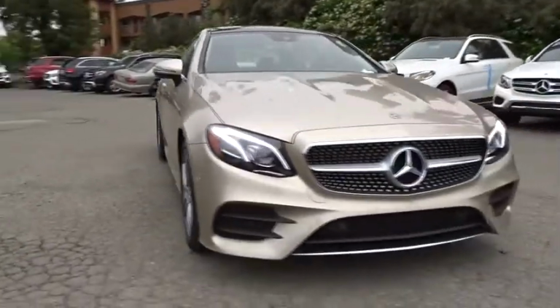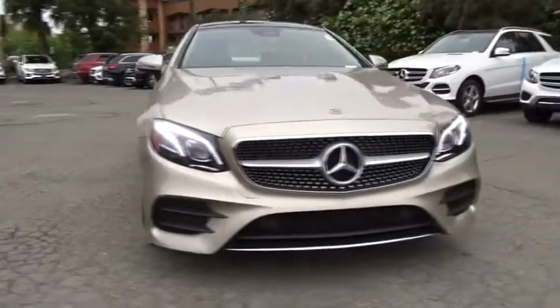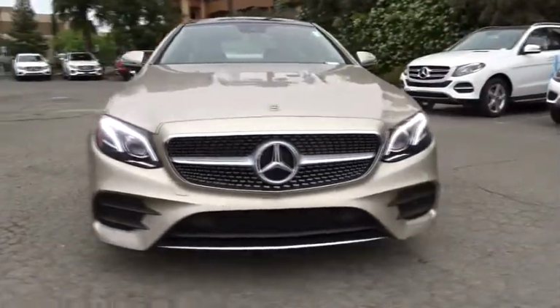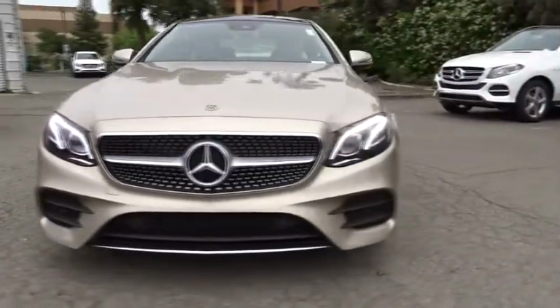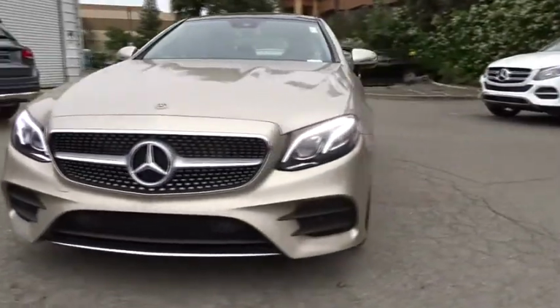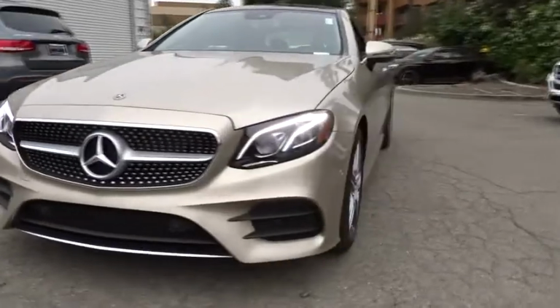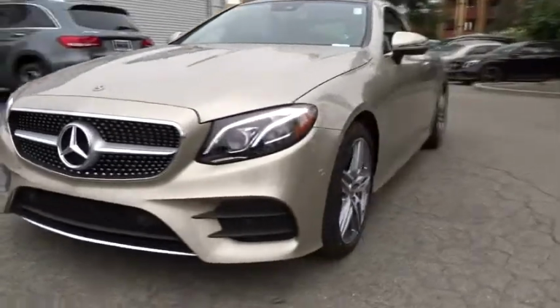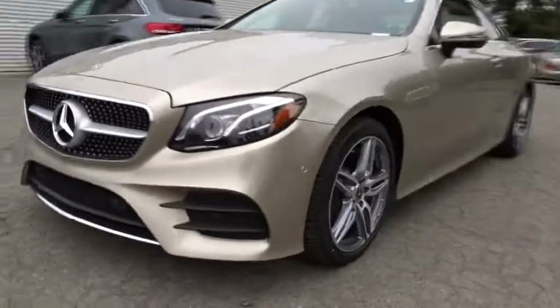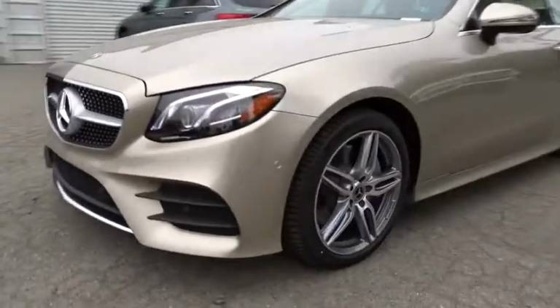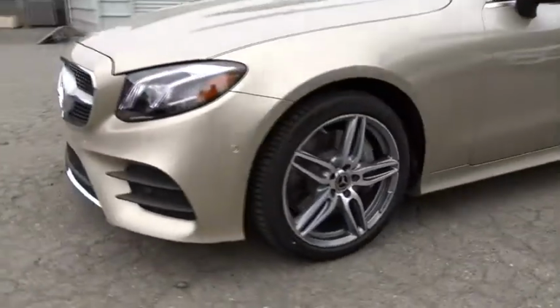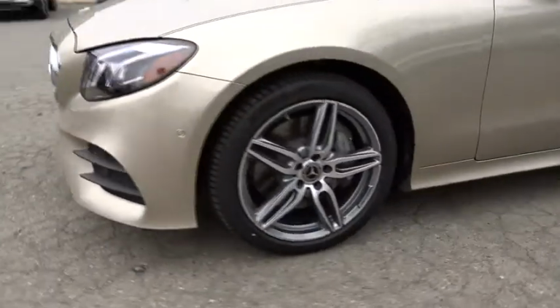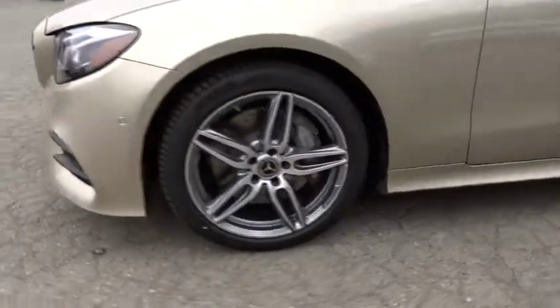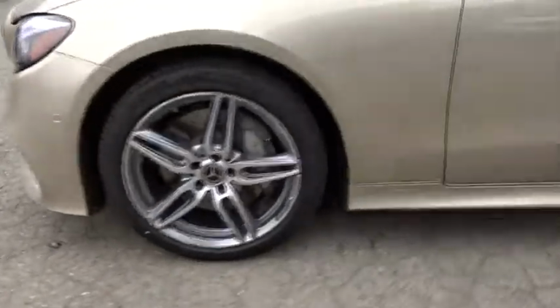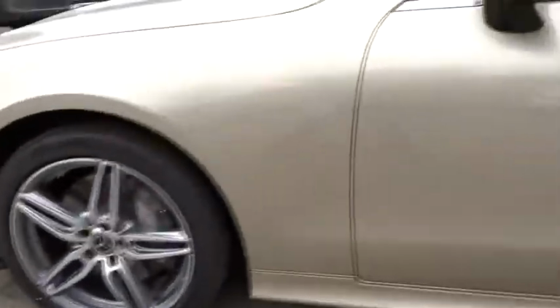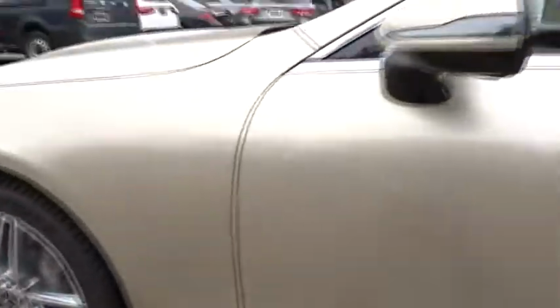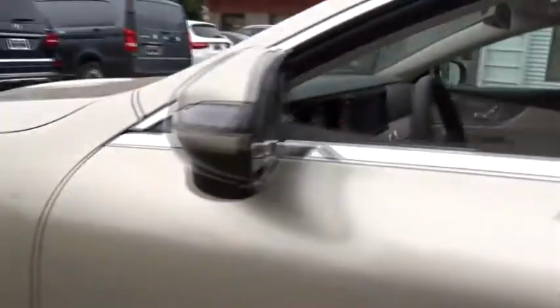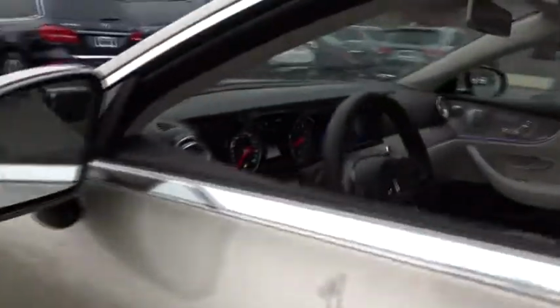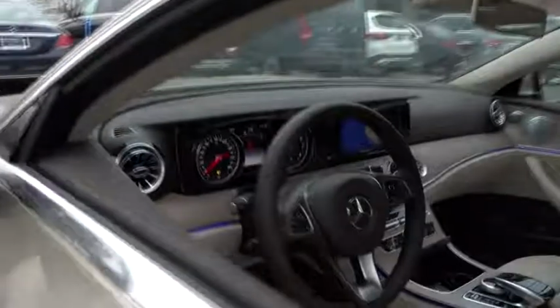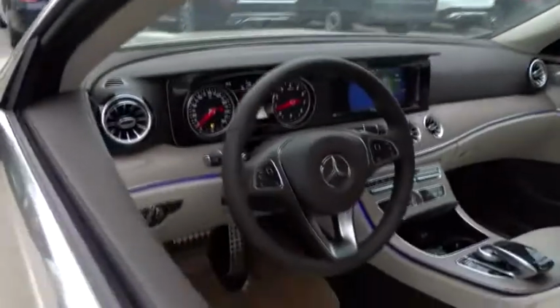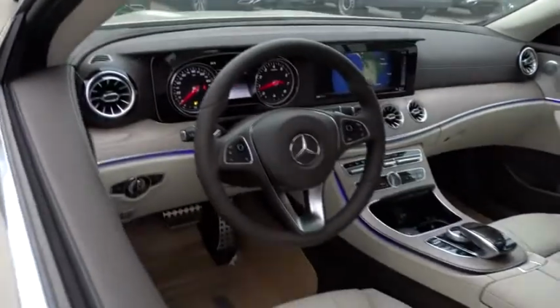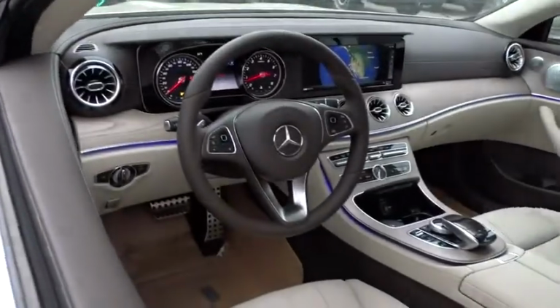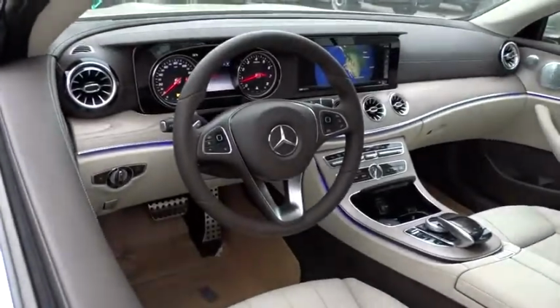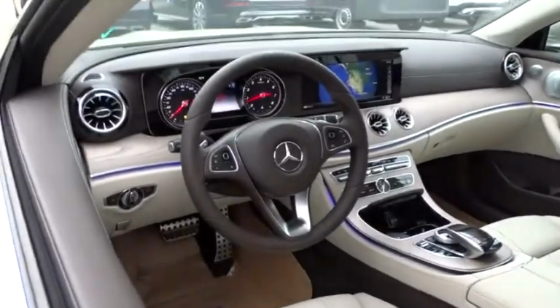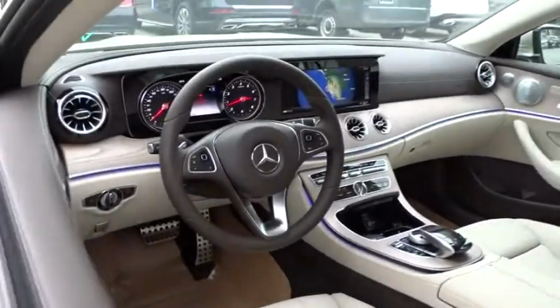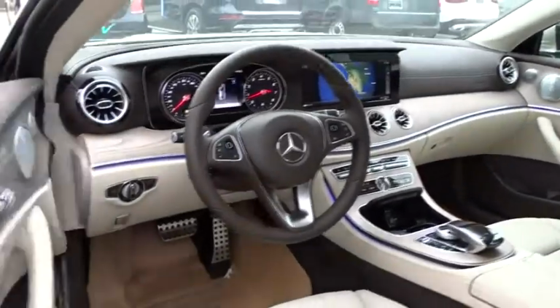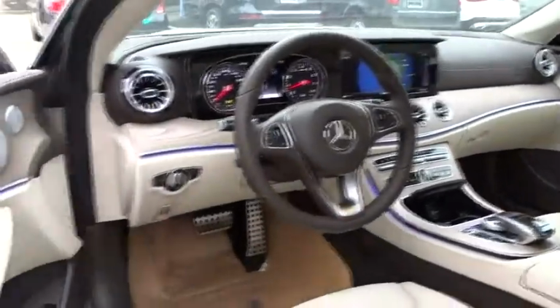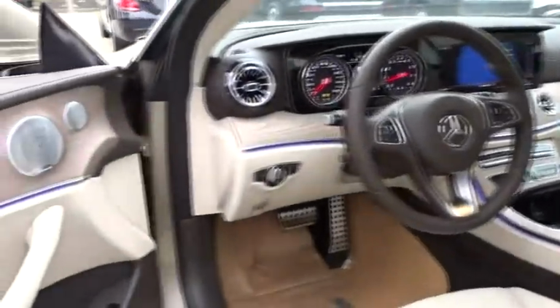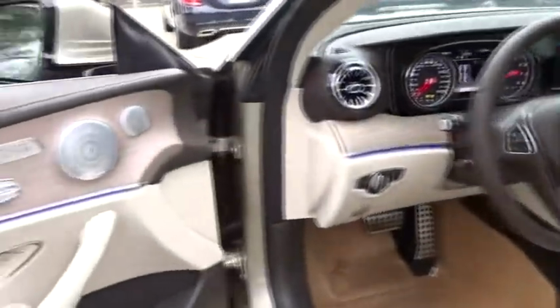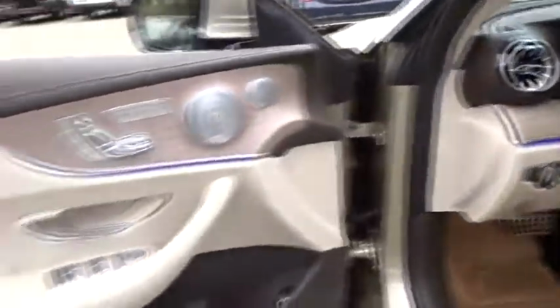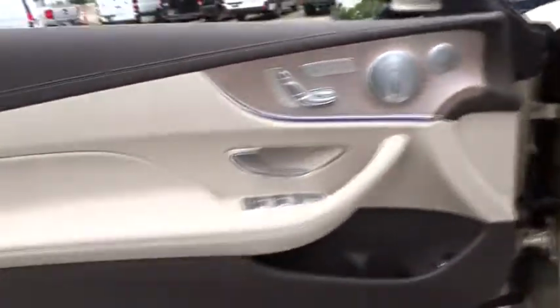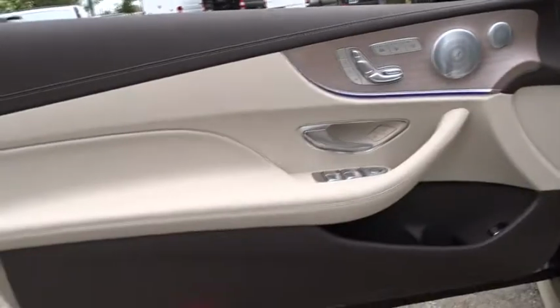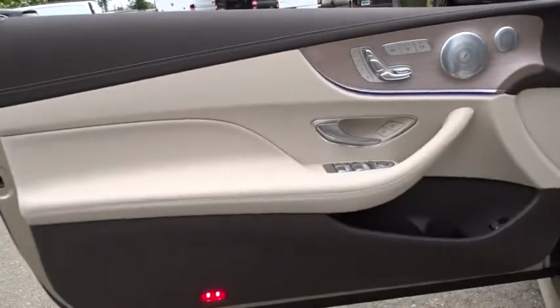Bluetooth, leather wrapped steering wheel, adjustable steering wheel, power steering, cruise control, keyless start, auto dimming rear view mirror, aluminum wheels, floor mats, four-wheel disc brakes, universal garage door opener.